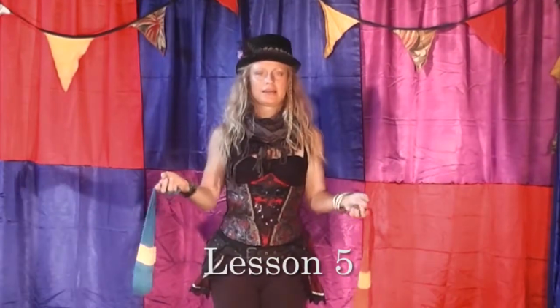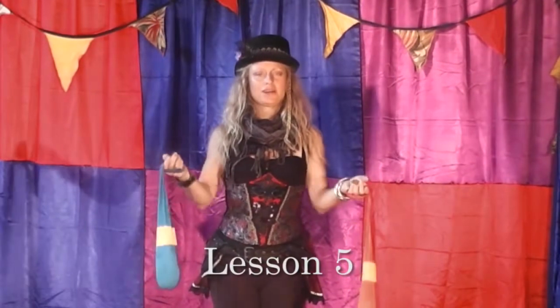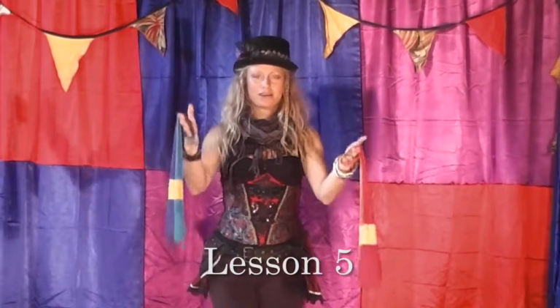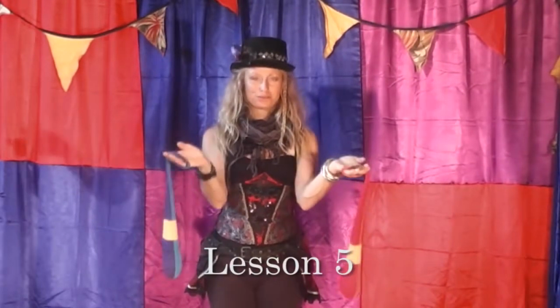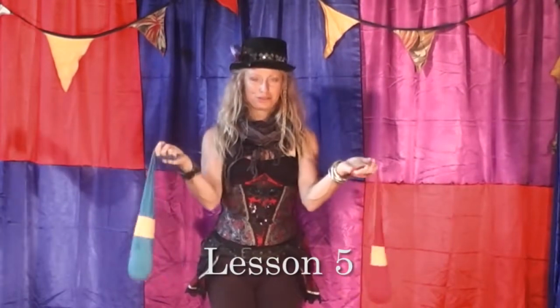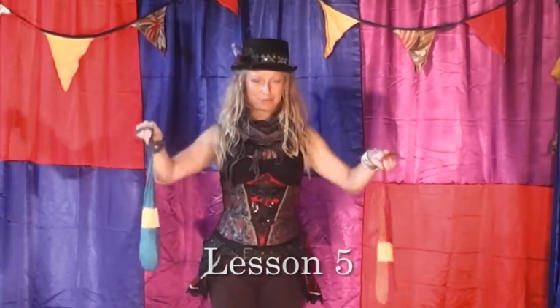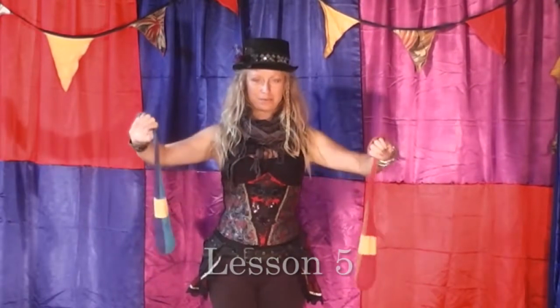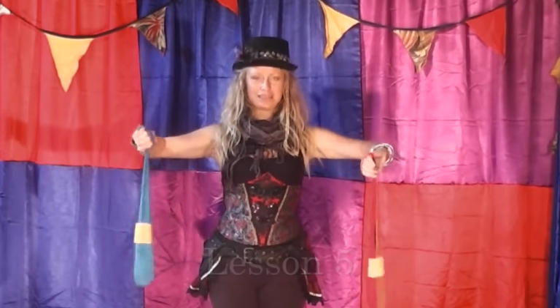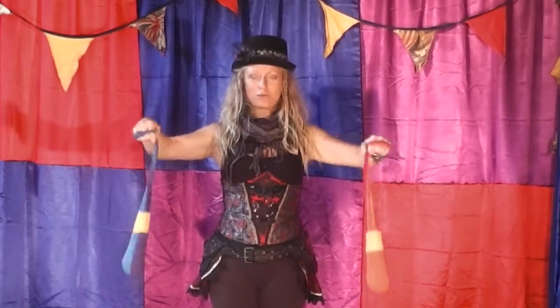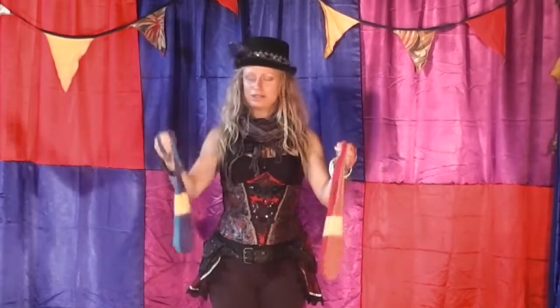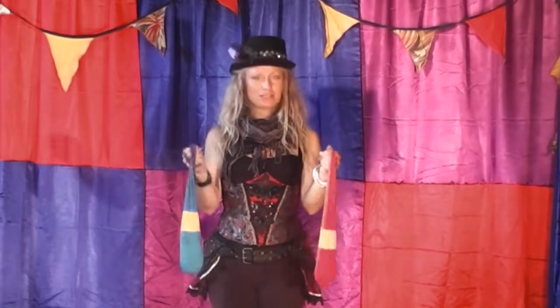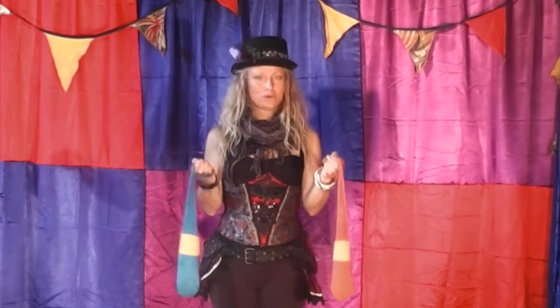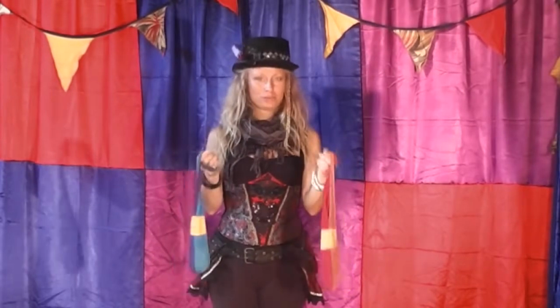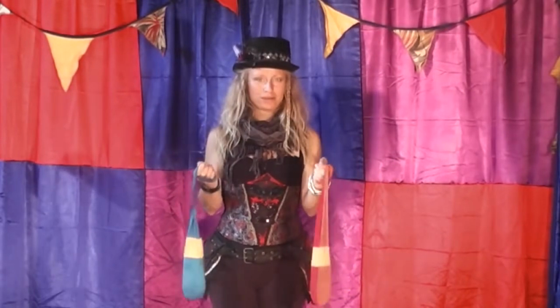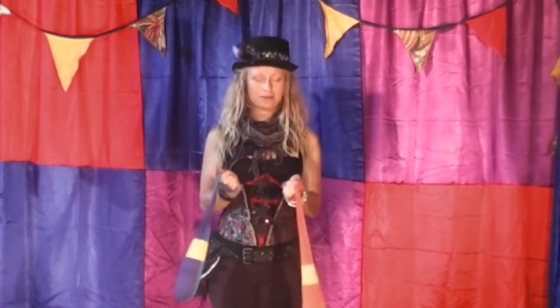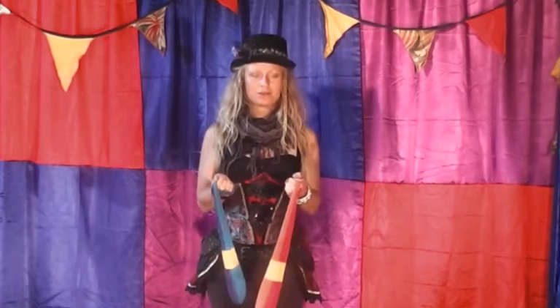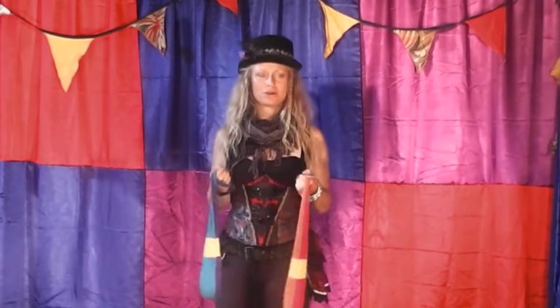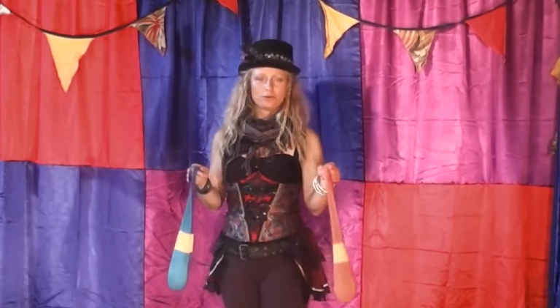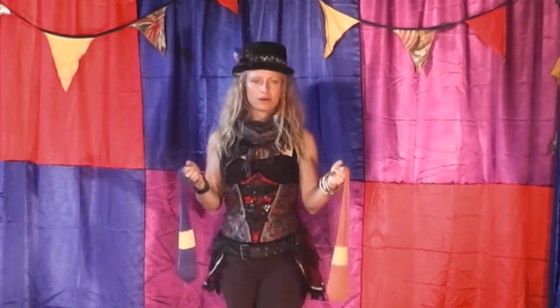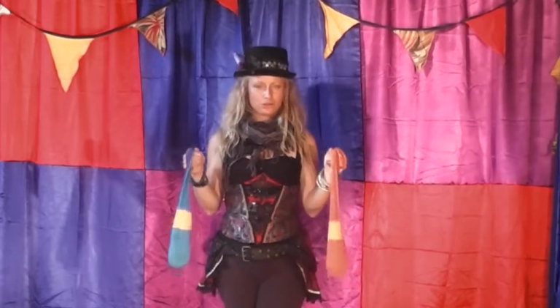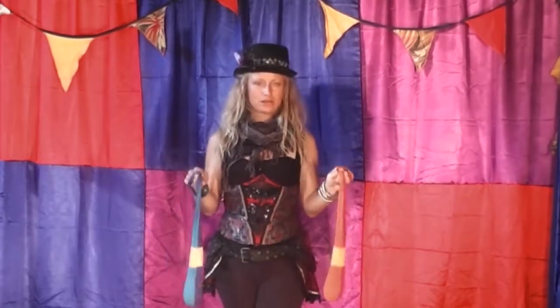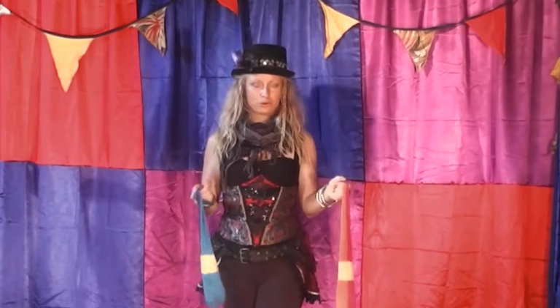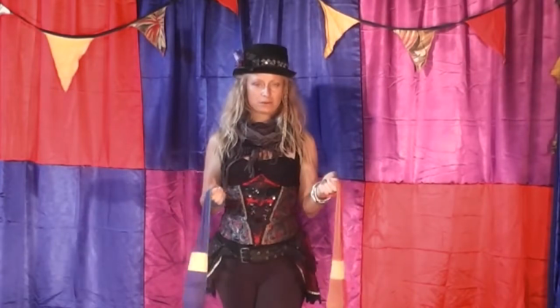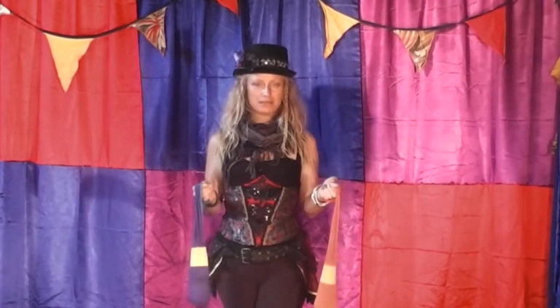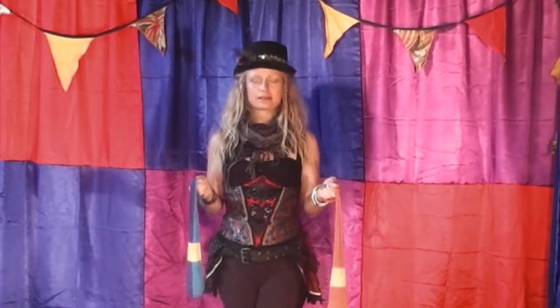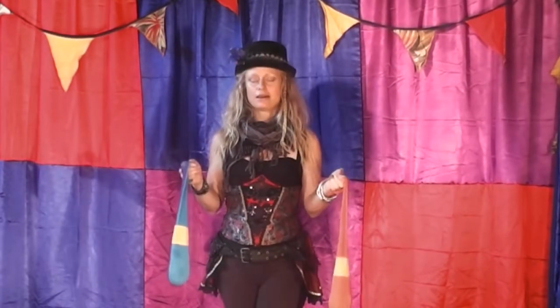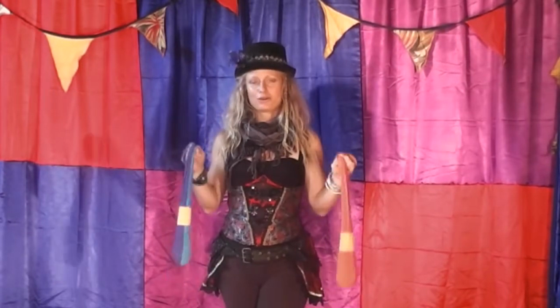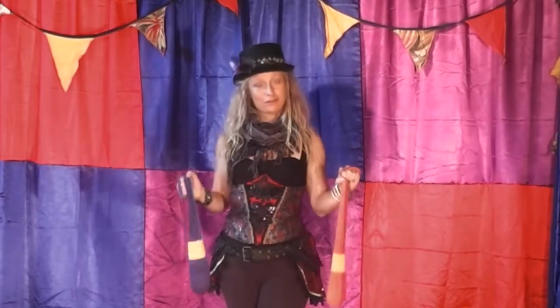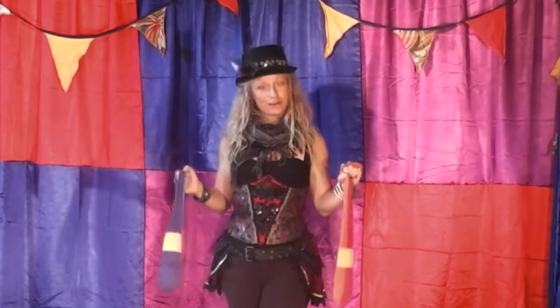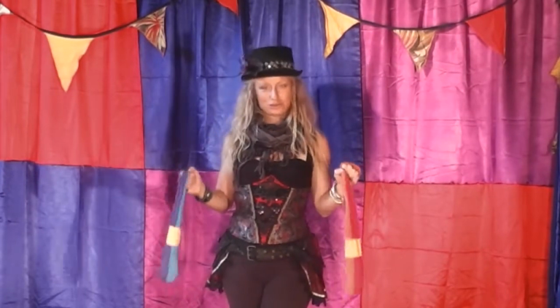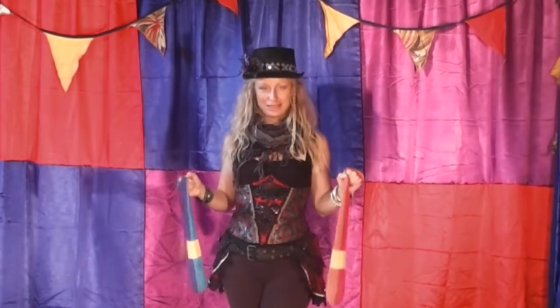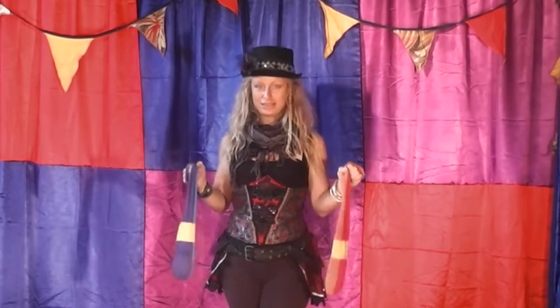Hello and welcome to Creative Boot Camp with Toni. We're going to continue on with Poi right now. Before I was showing you how to do forward and backward spins, now we're going to have a go at joining them together.